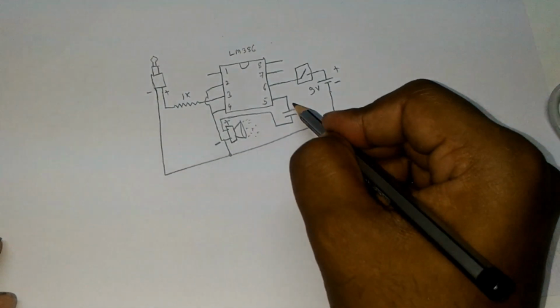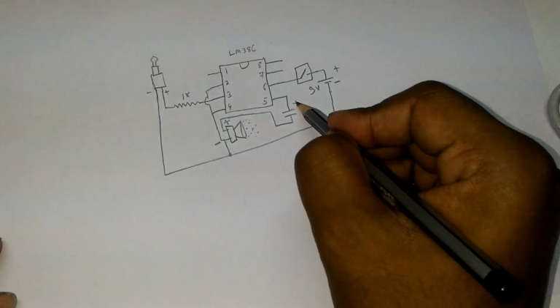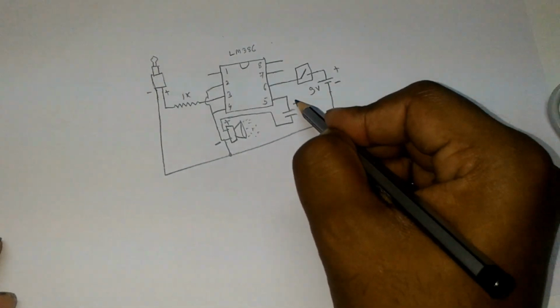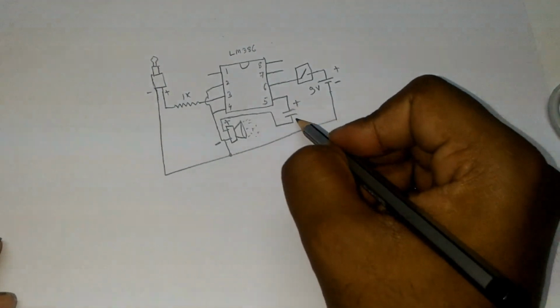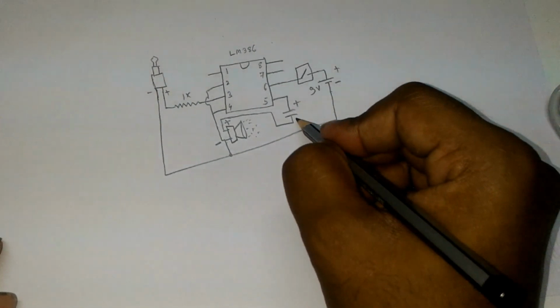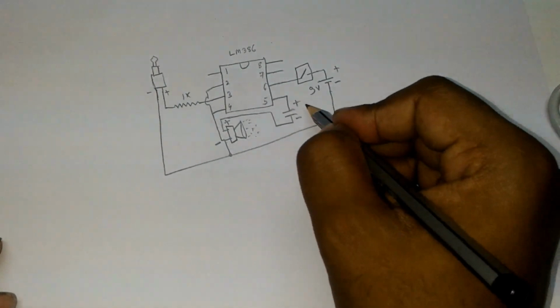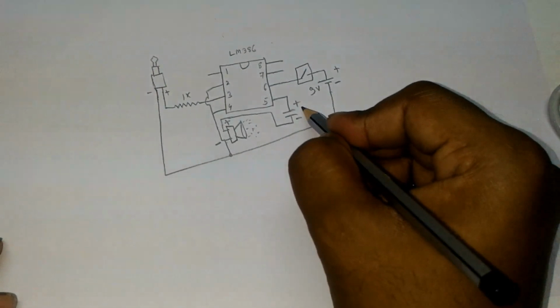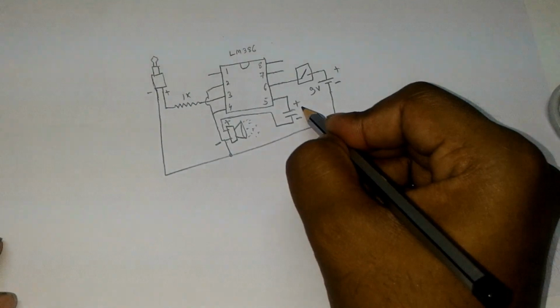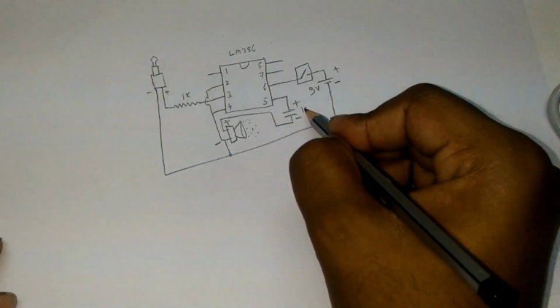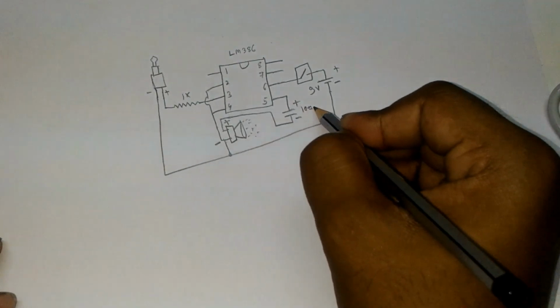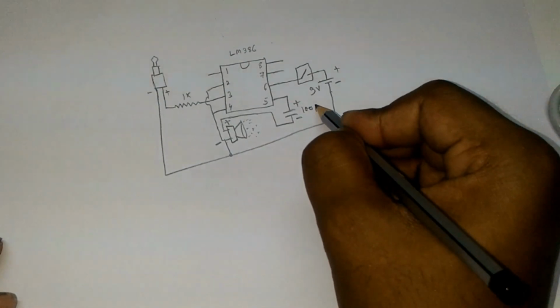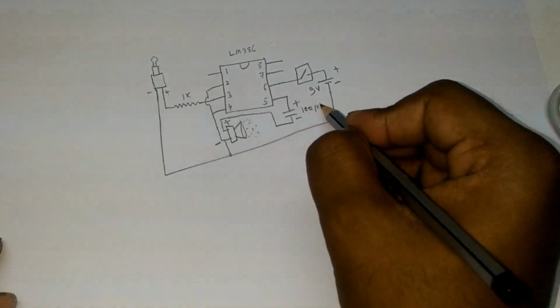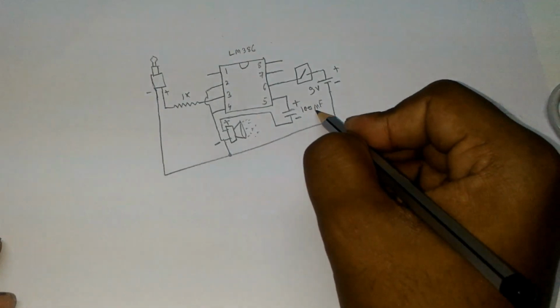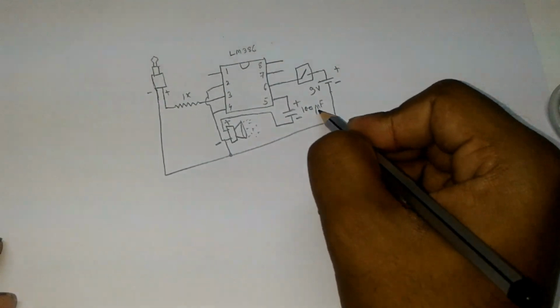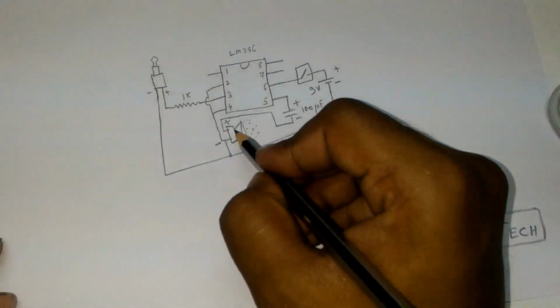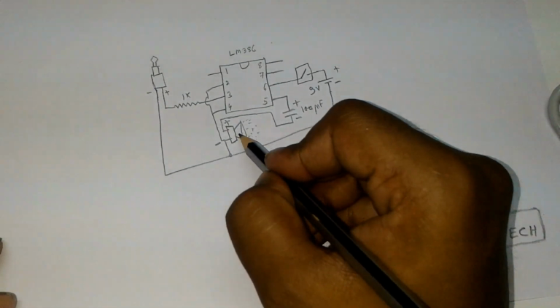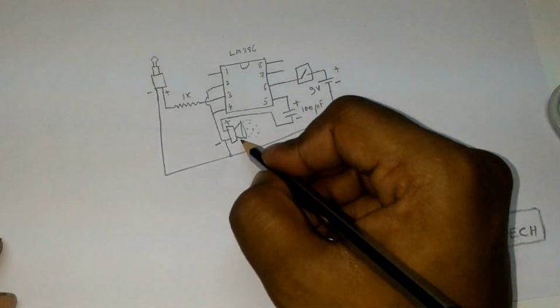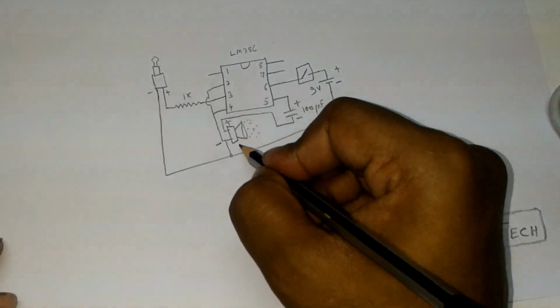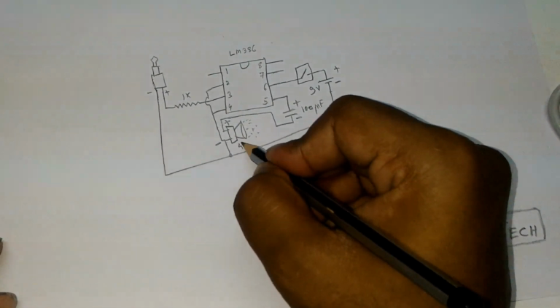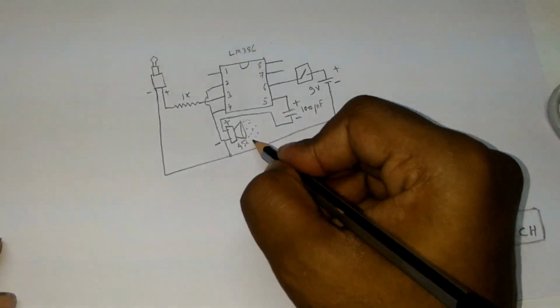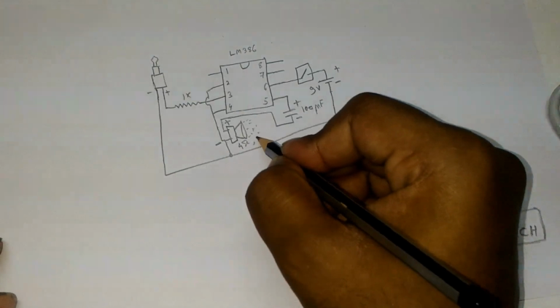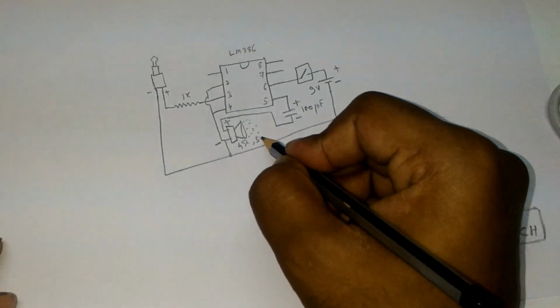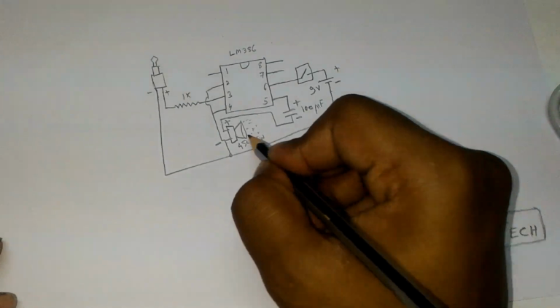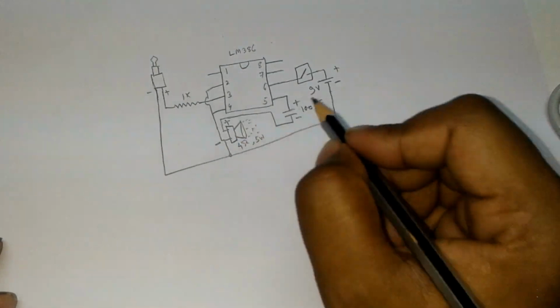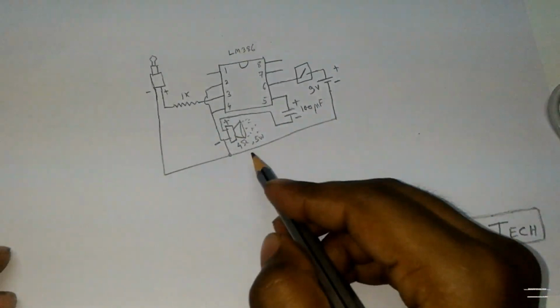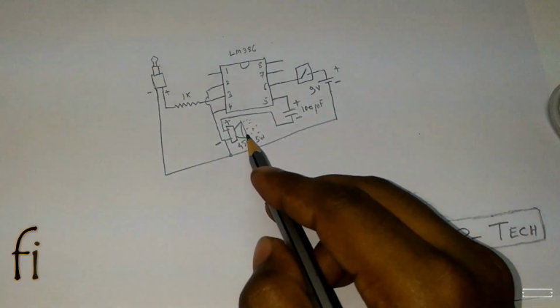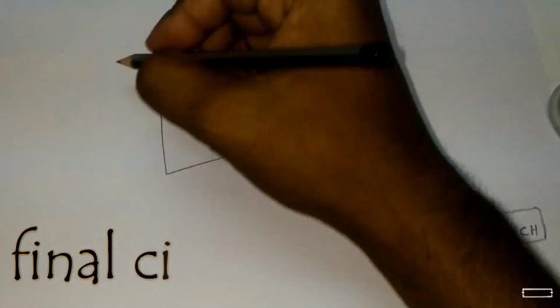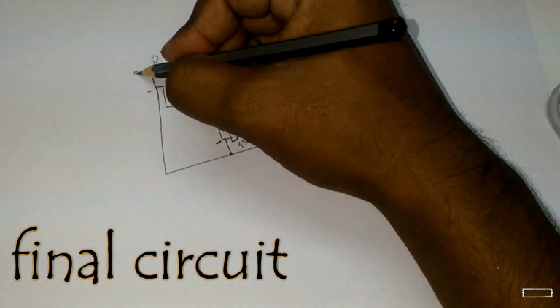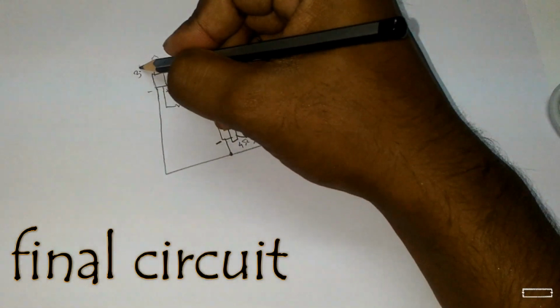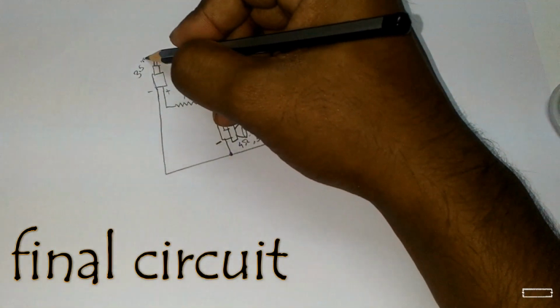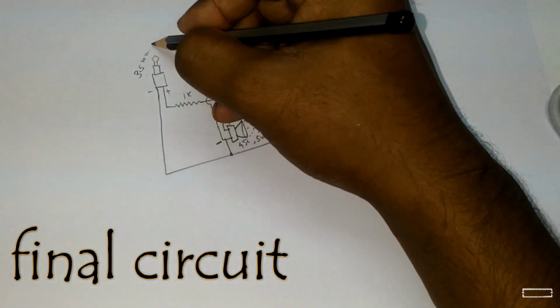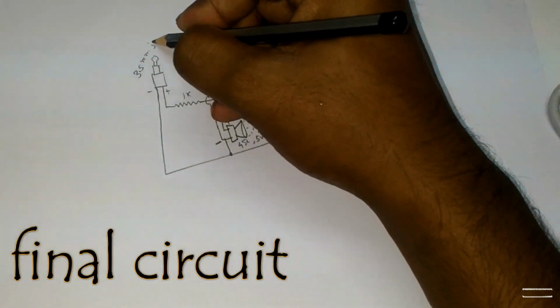This is a 4 ohm 5 watt speaker, and this is the 3.5mm jack.